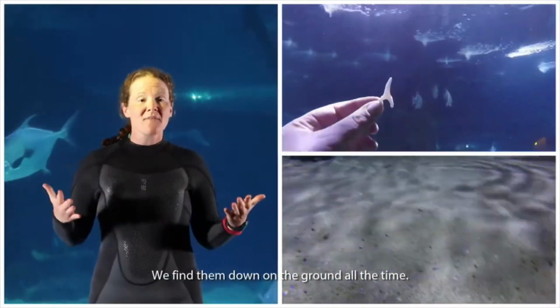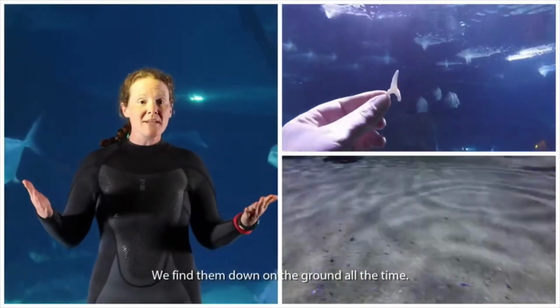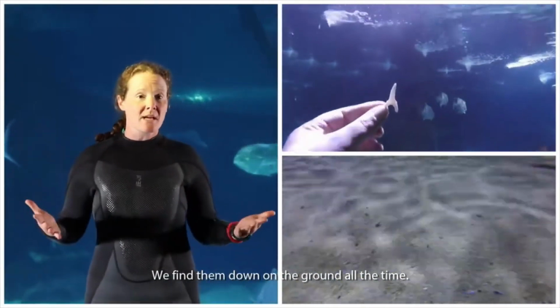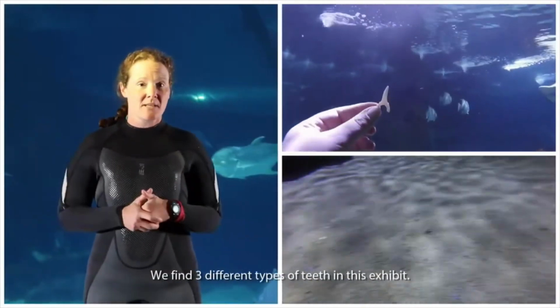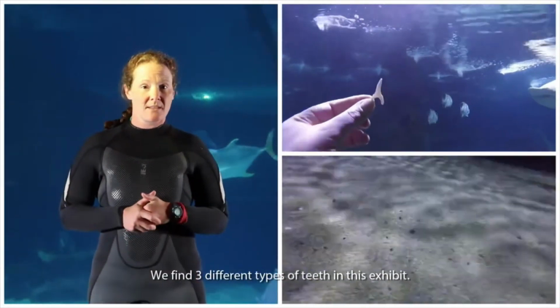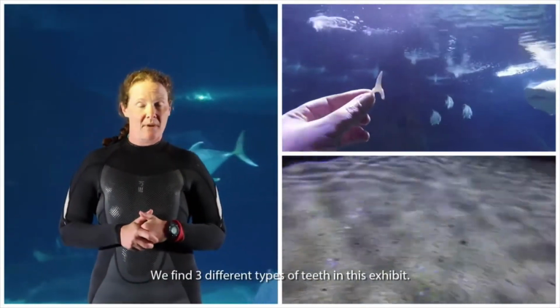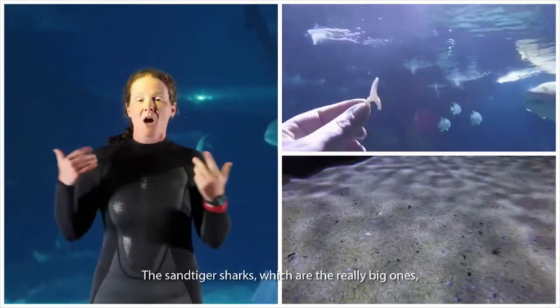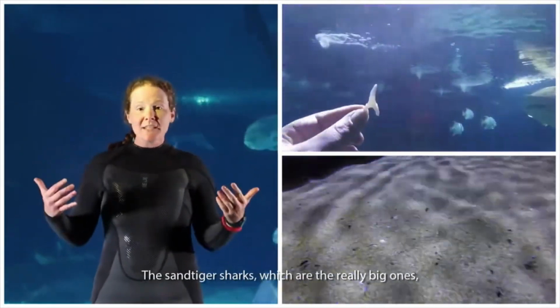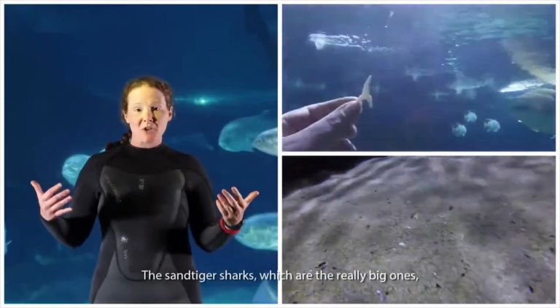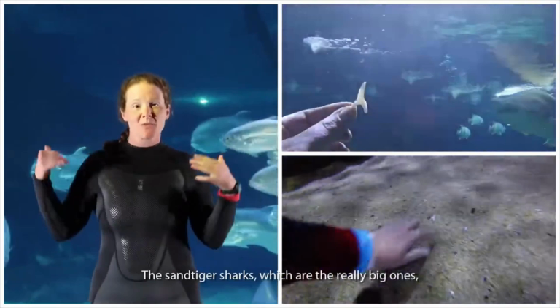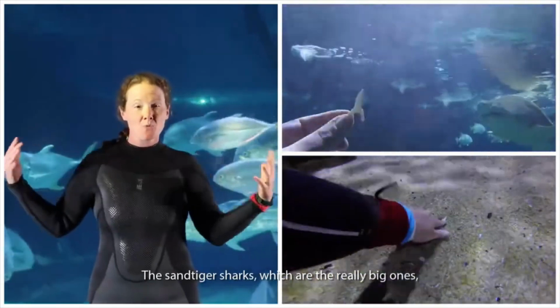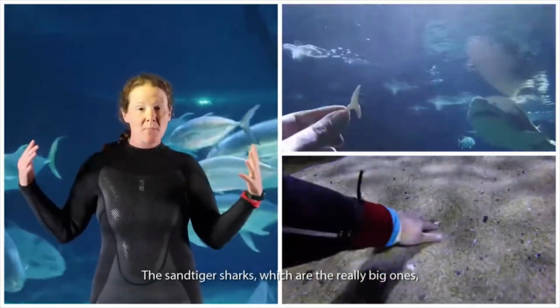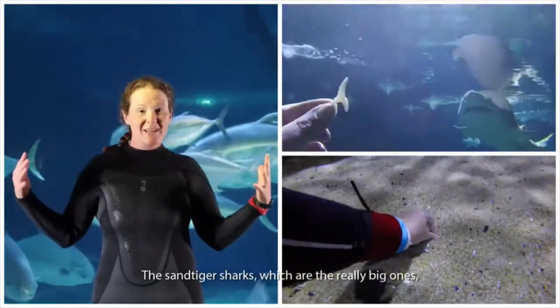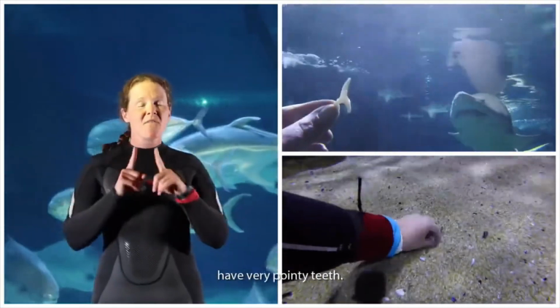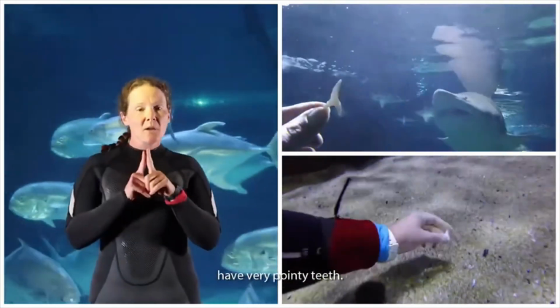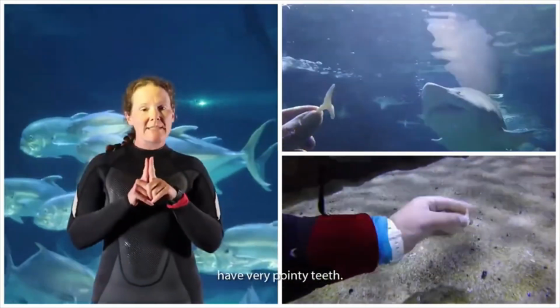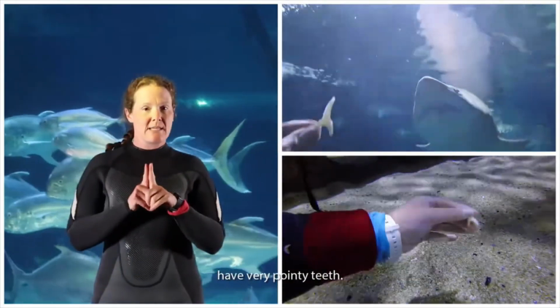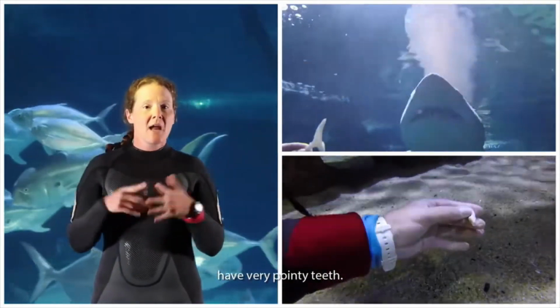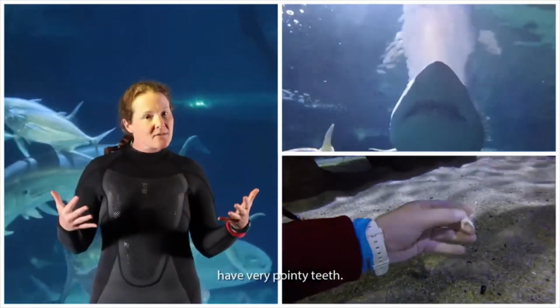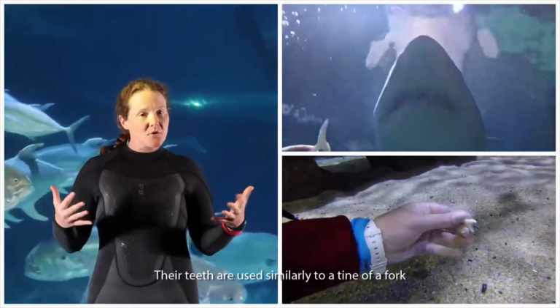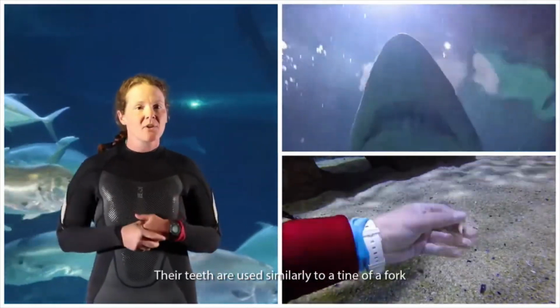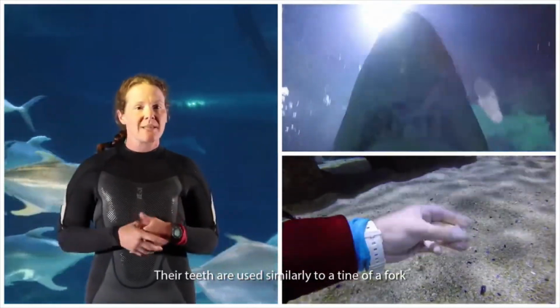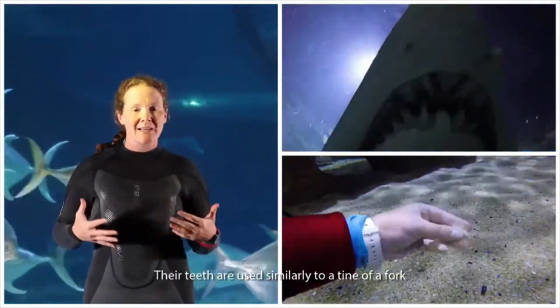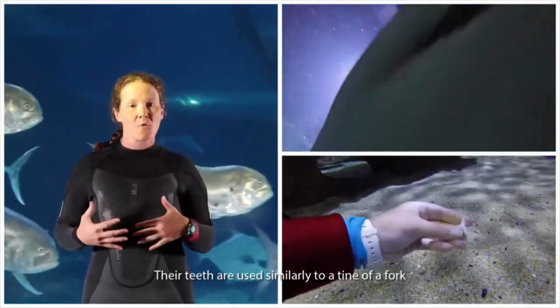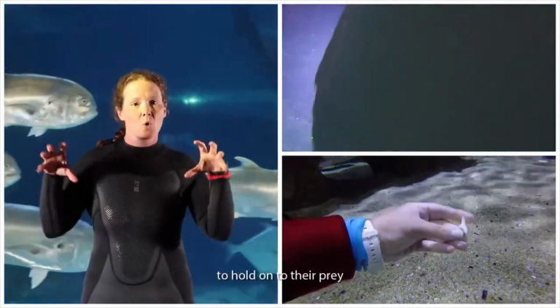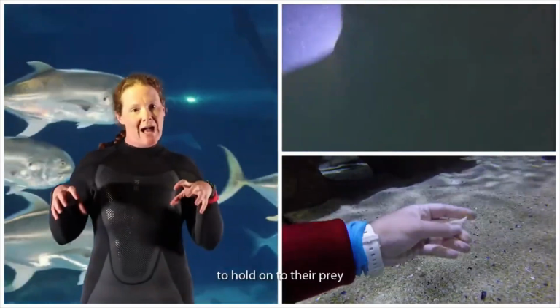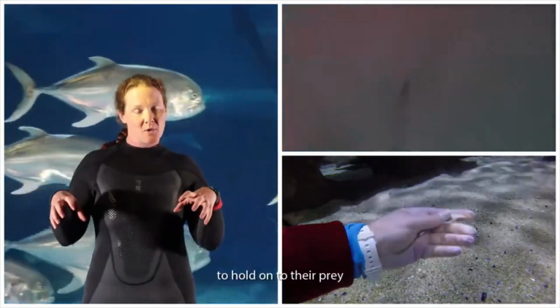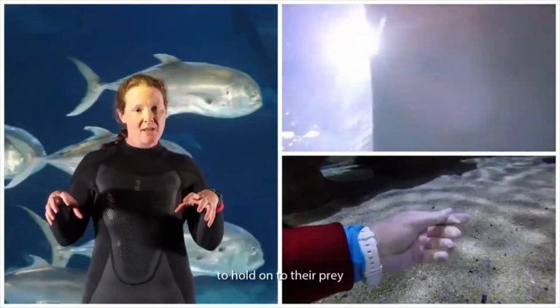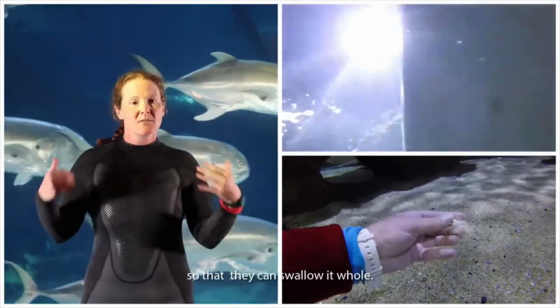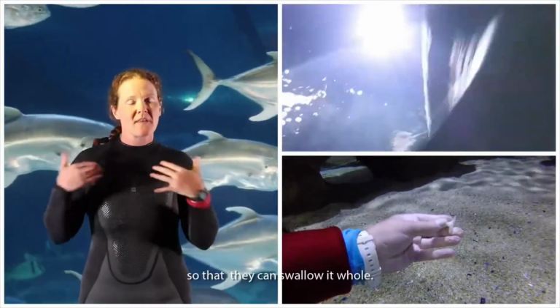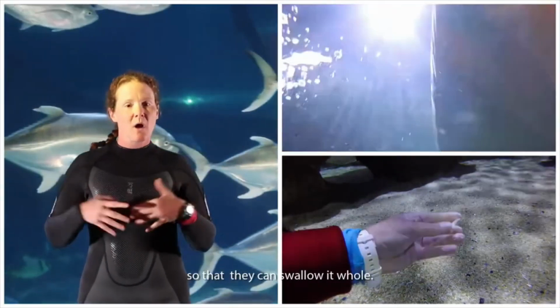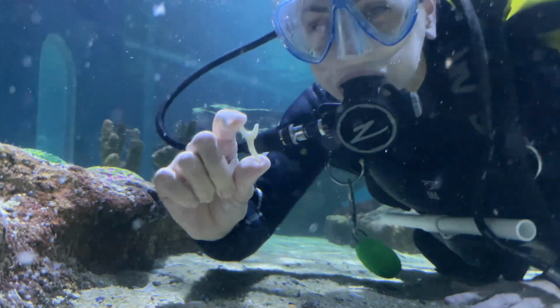We find three different types of teeth in this exhibit. Our sand tiger sharks, which are the really big ones, have very pointy teeth. Their teeth are very similar to a tiny fork, to hold onto their prey so that they can swallow it fully.